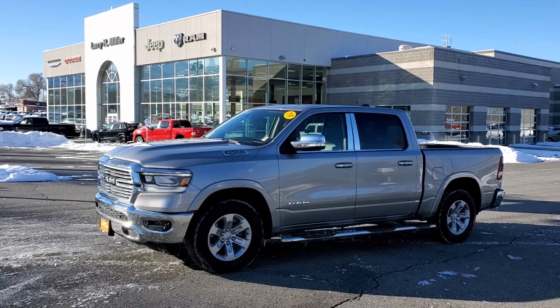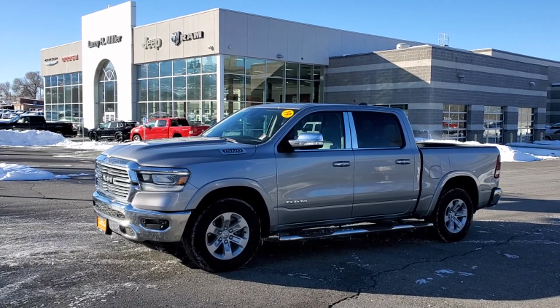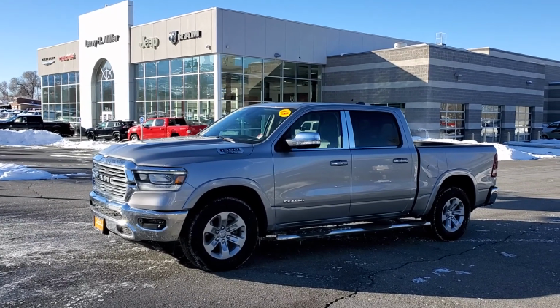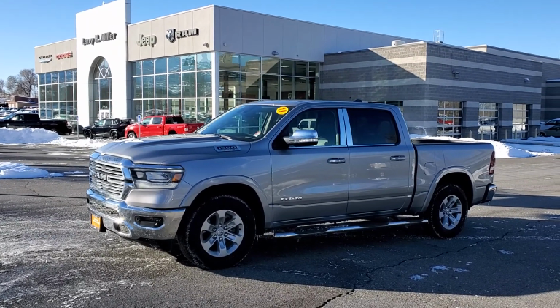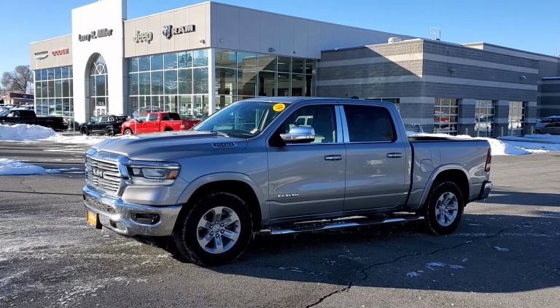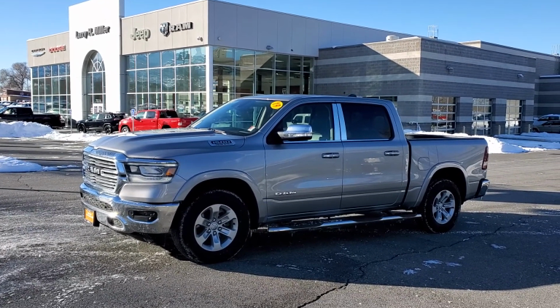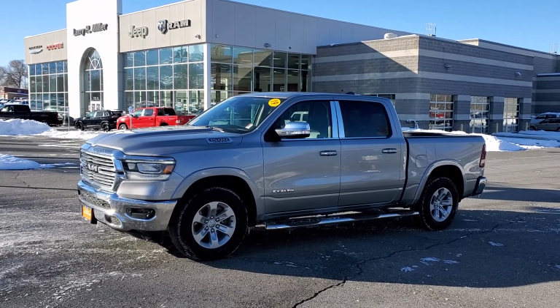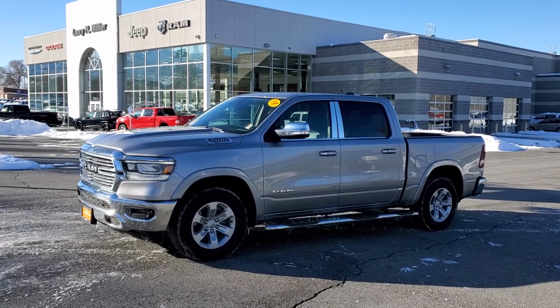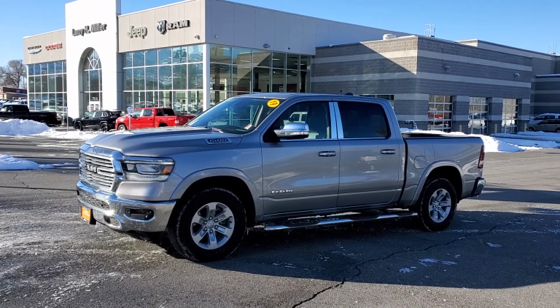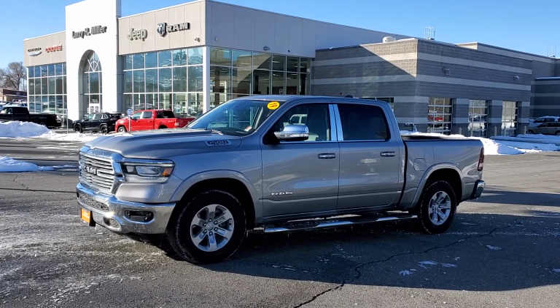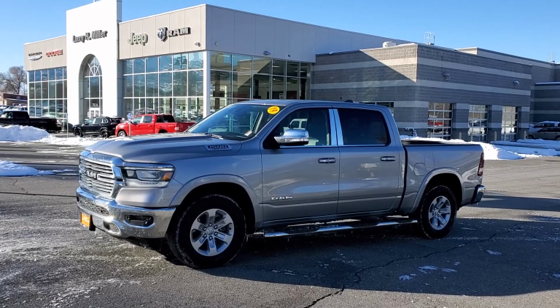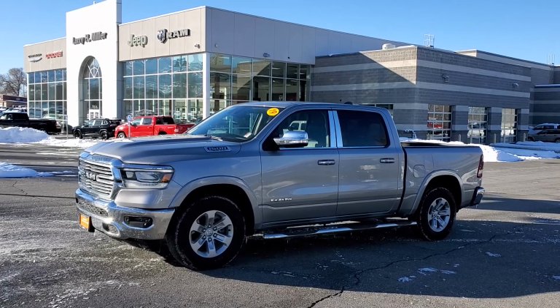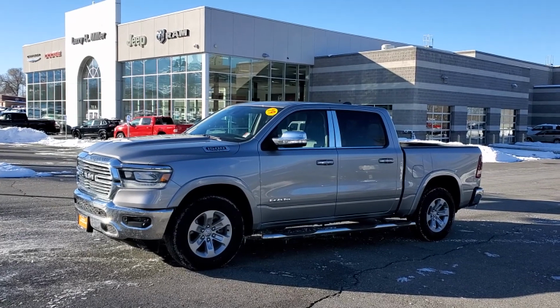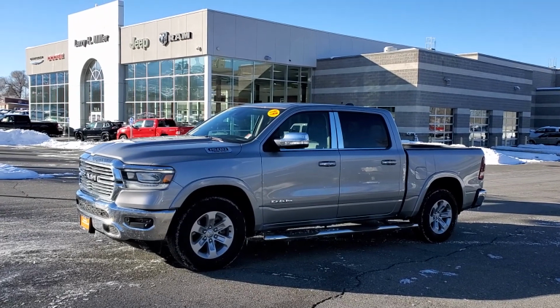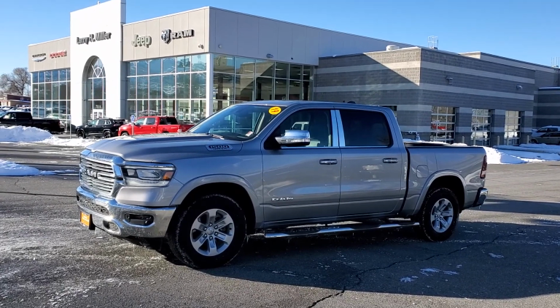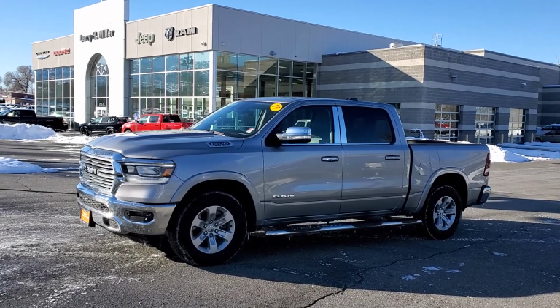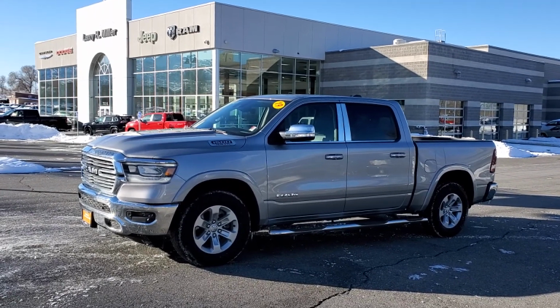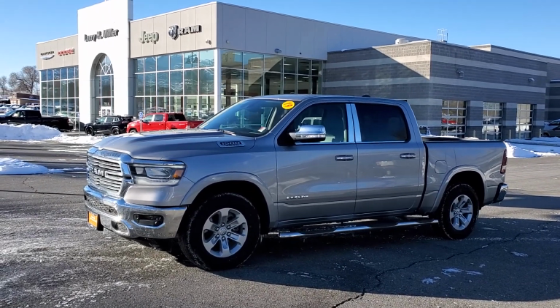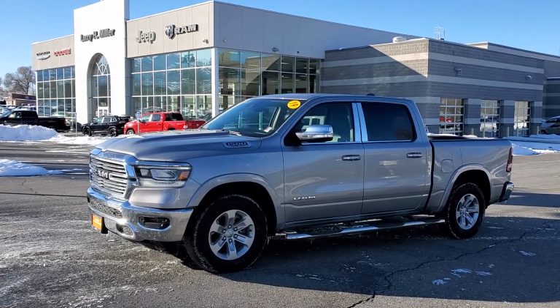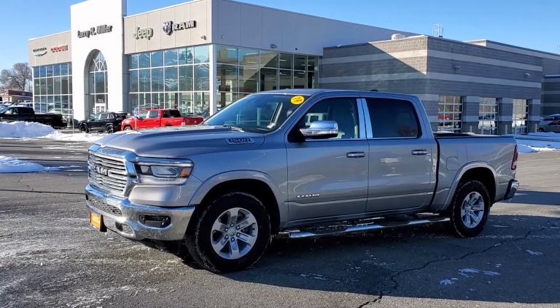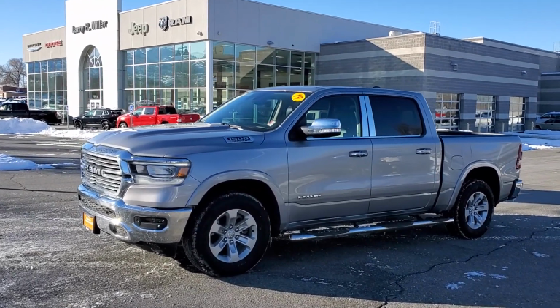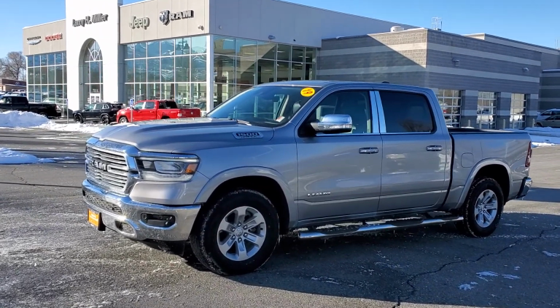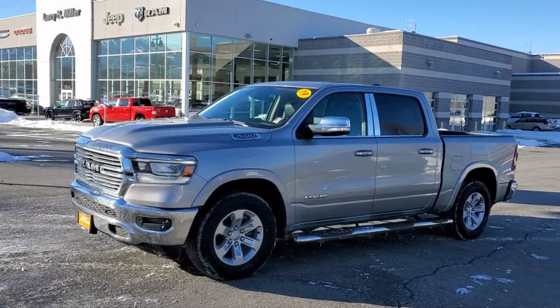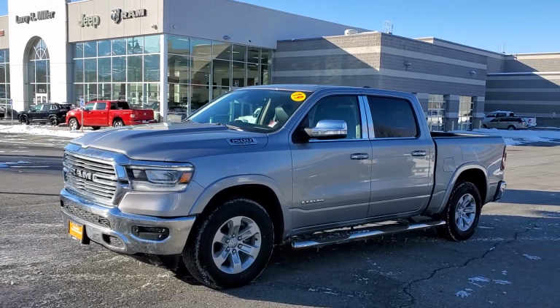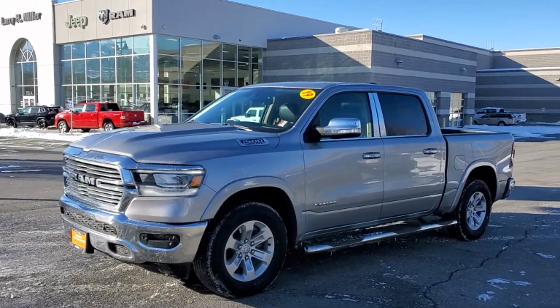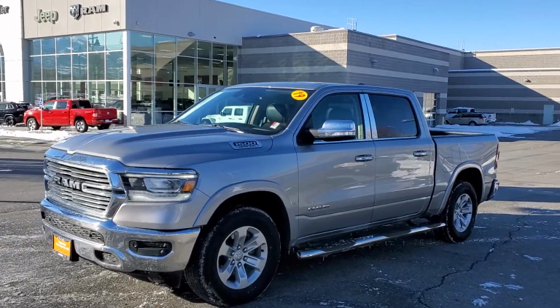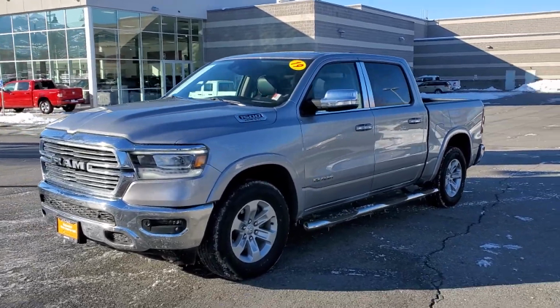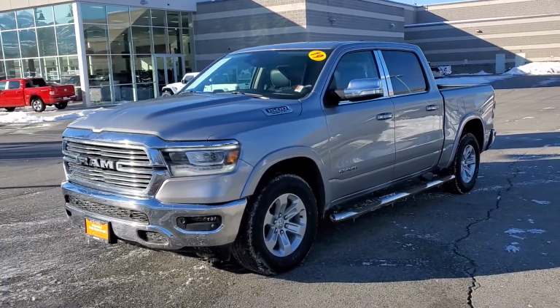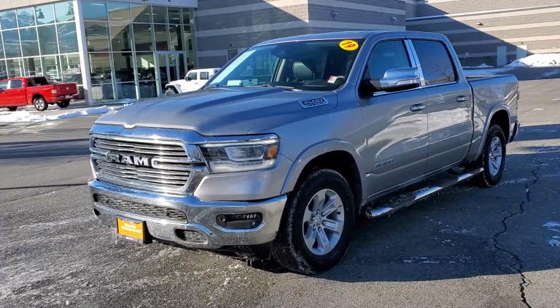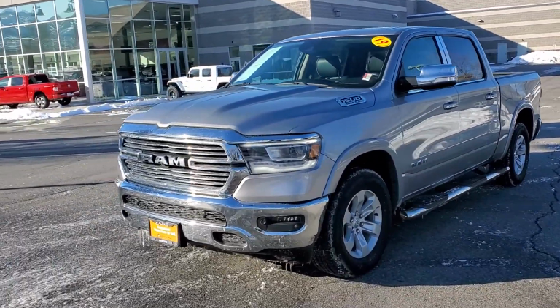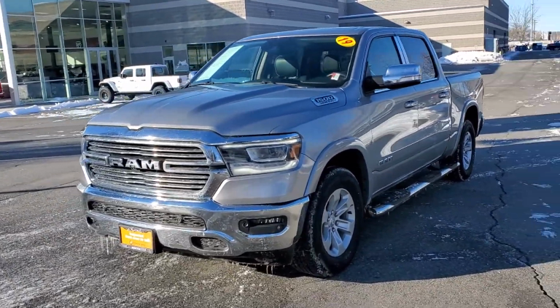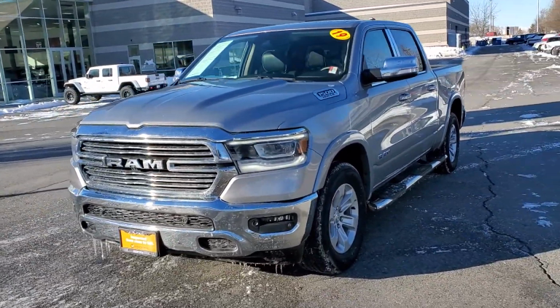Hello, Larry Hawaii here with Larry H. Miller in Bountiful, Utah. This is the 2019 Ram 1500 Laramie.